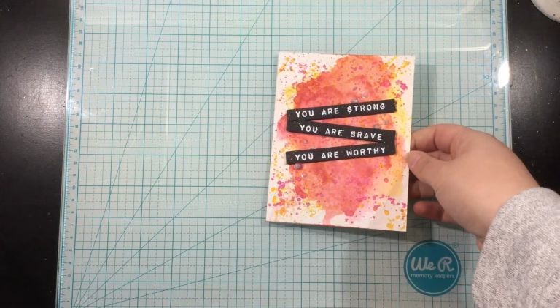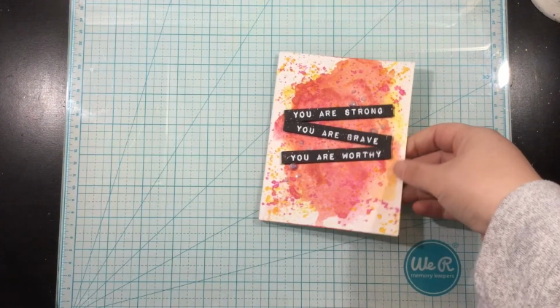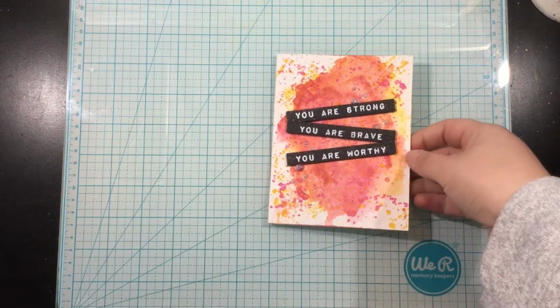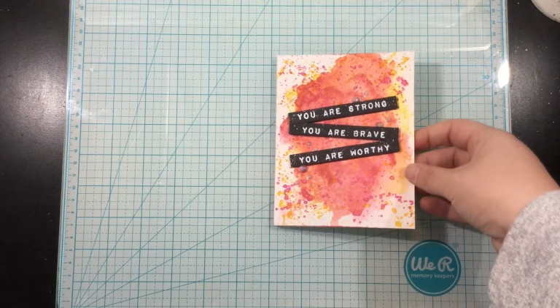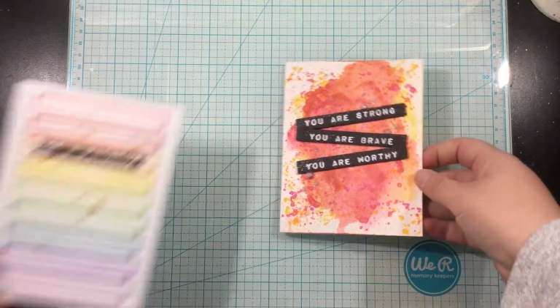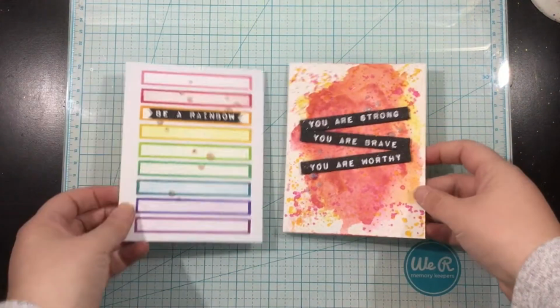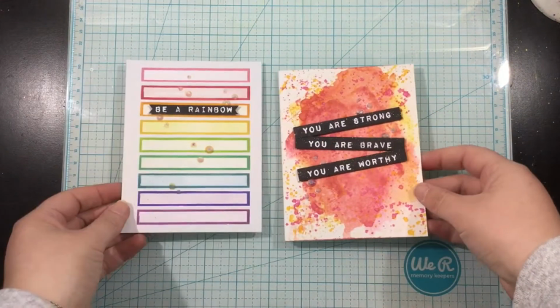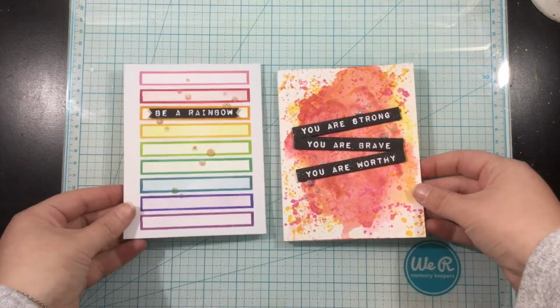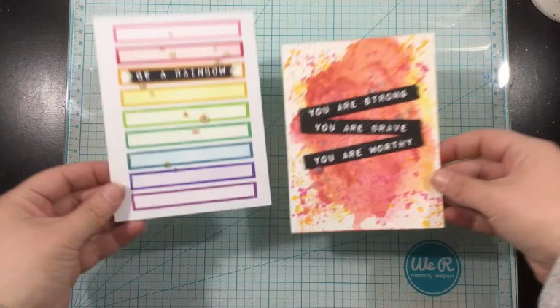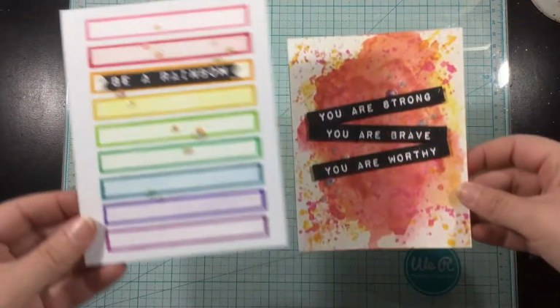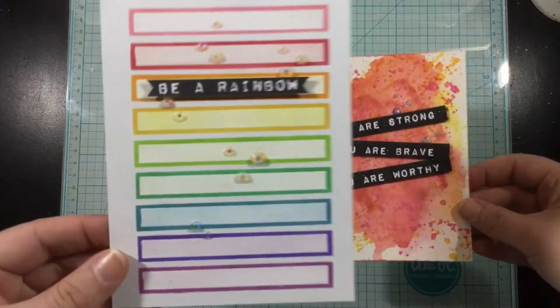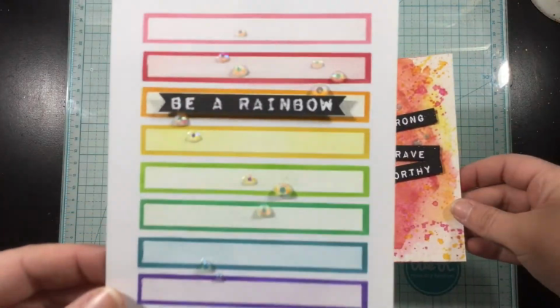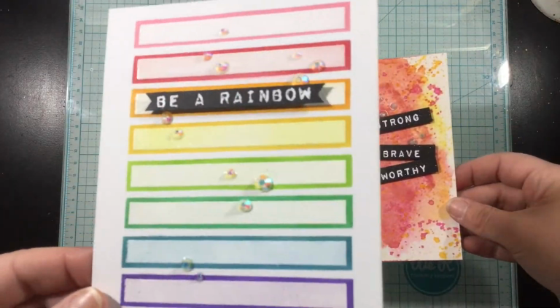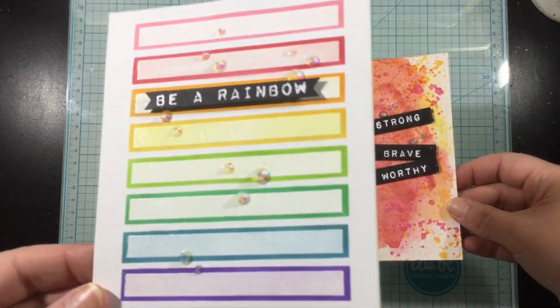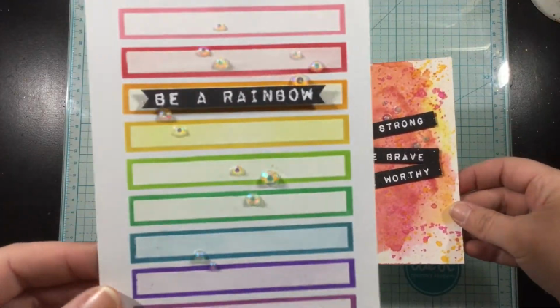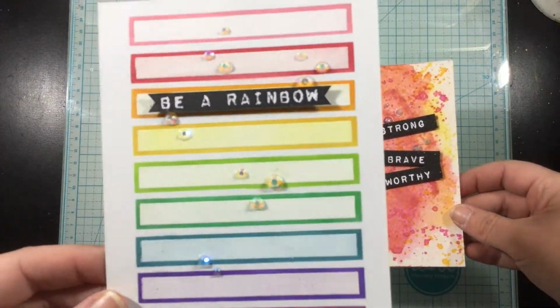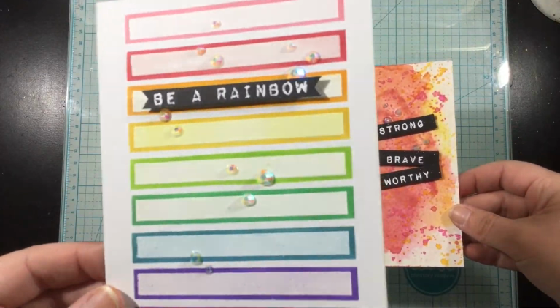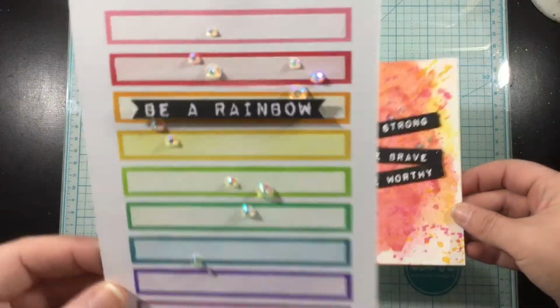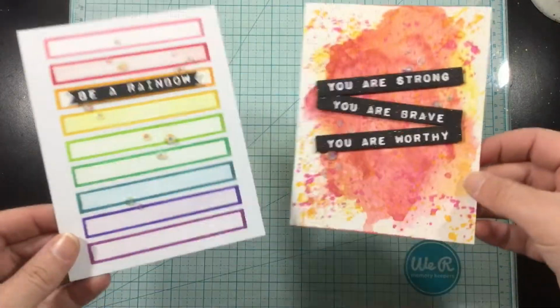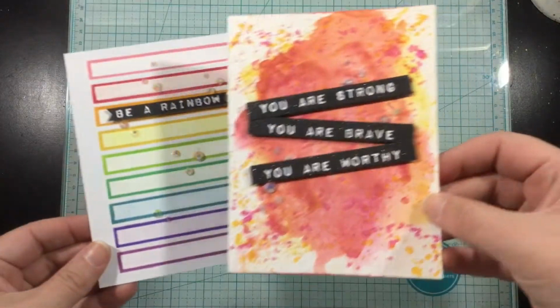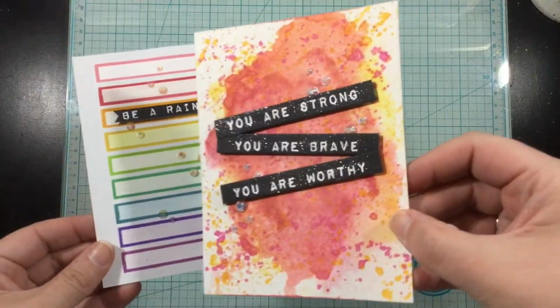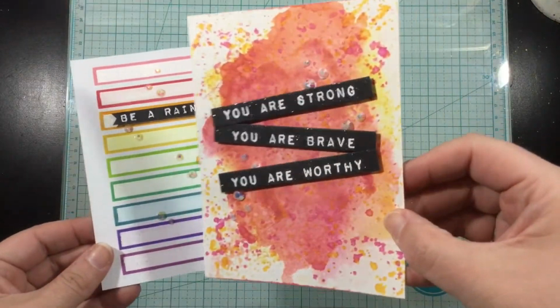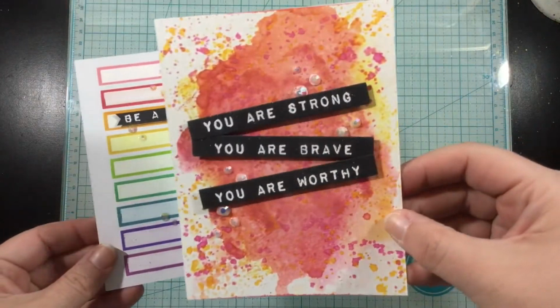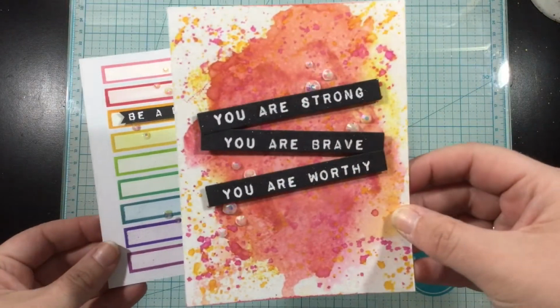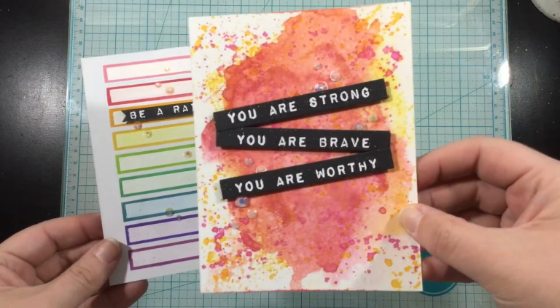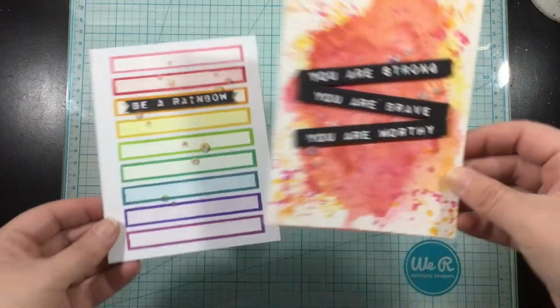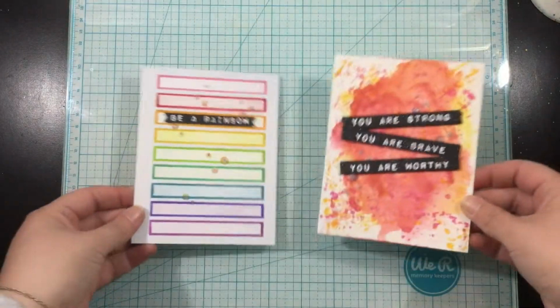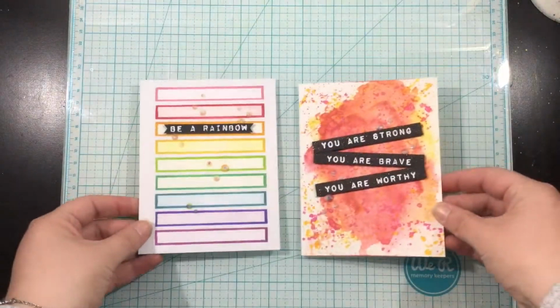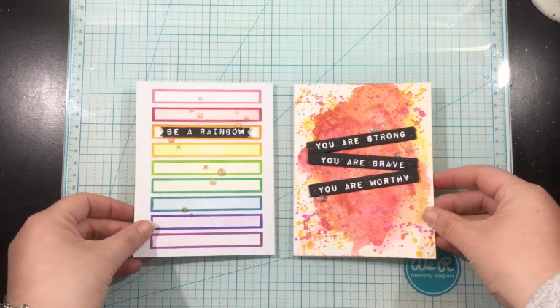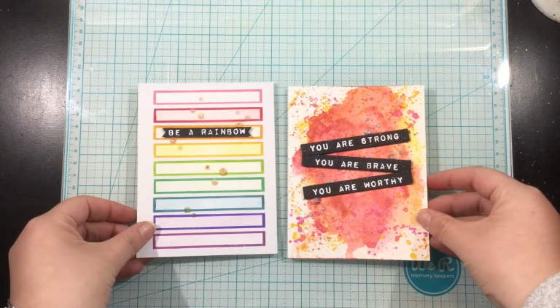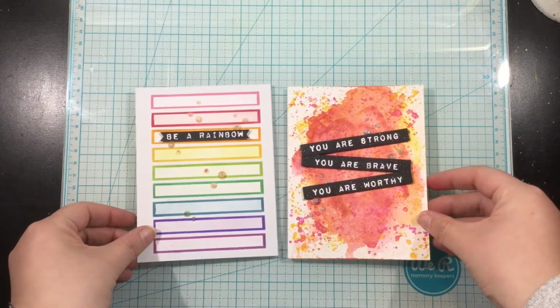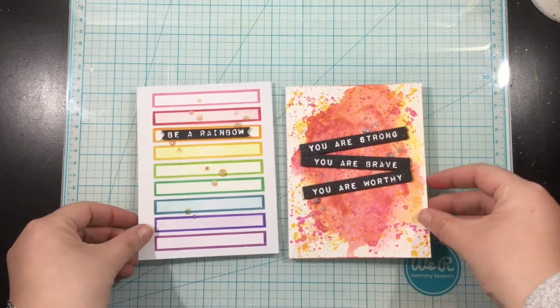There you have it — two cards with the brand new Stripes and Hearts Release from Erin Lee Creative. All links are below in the video description. Thank you guys so much for watching. See you soon.